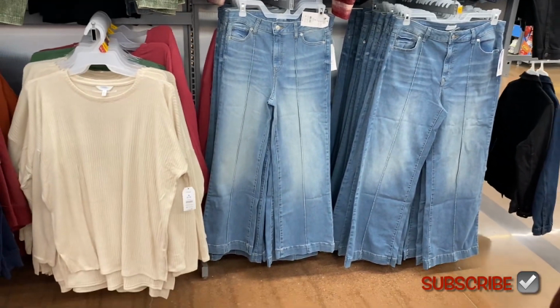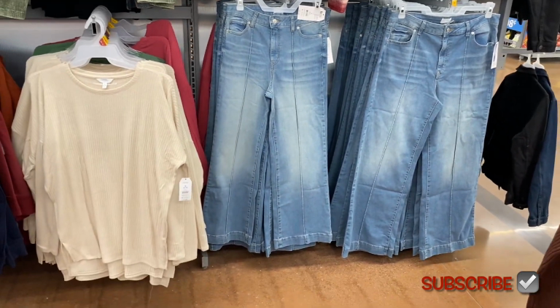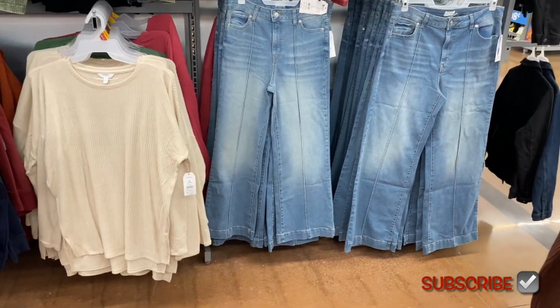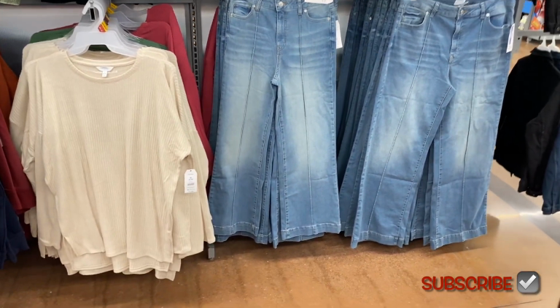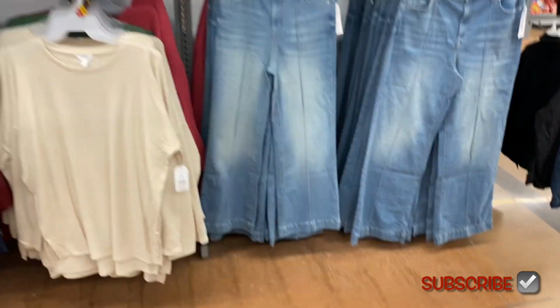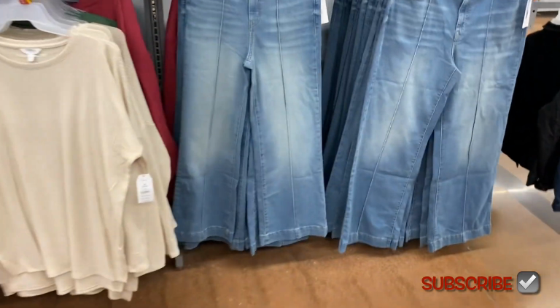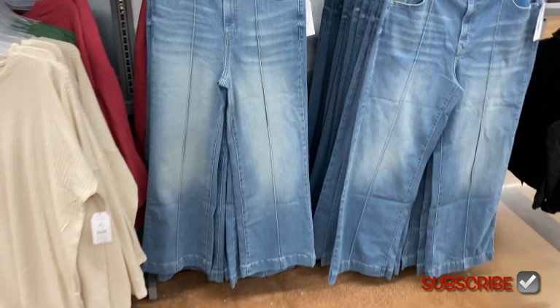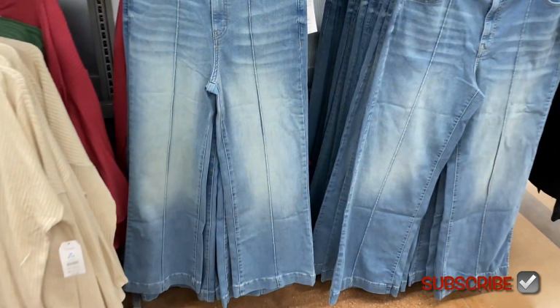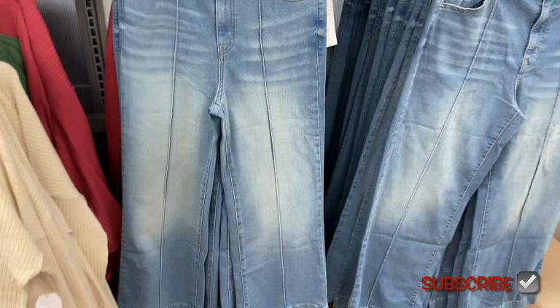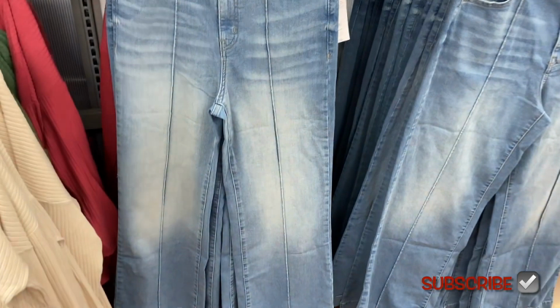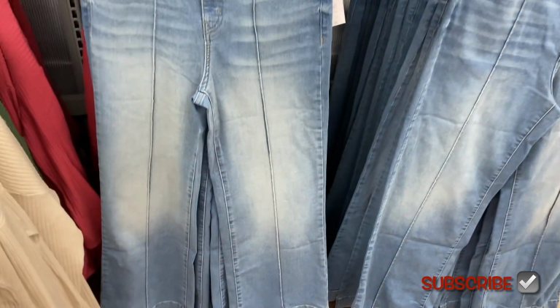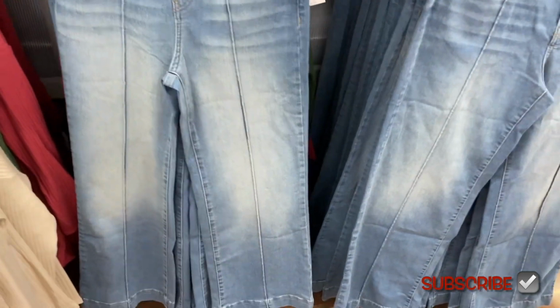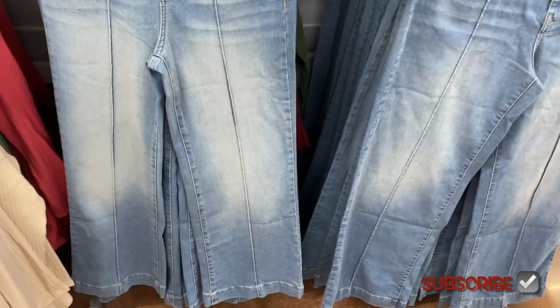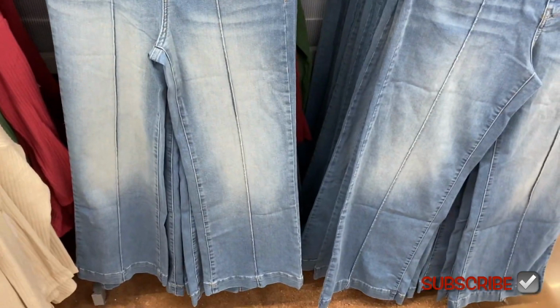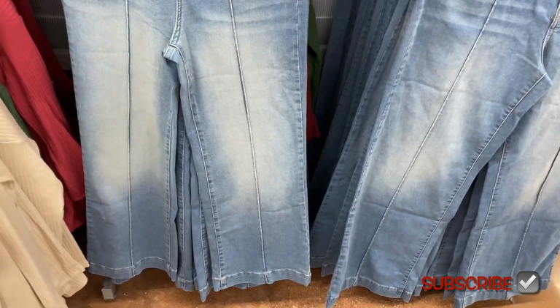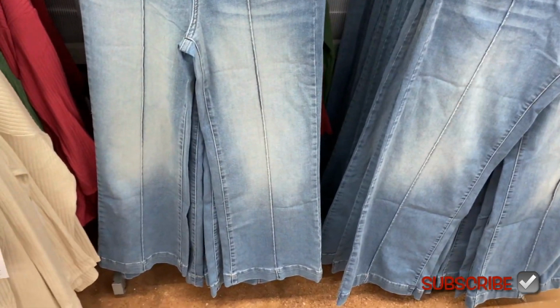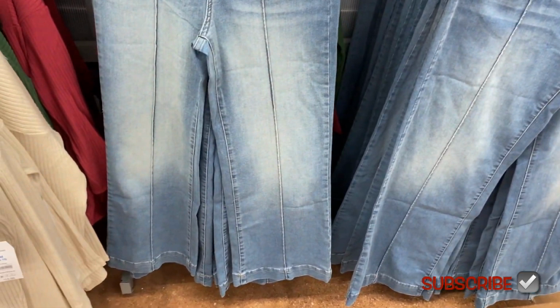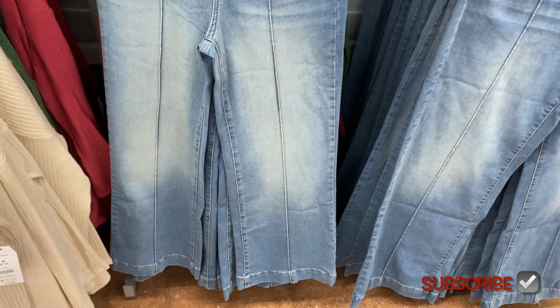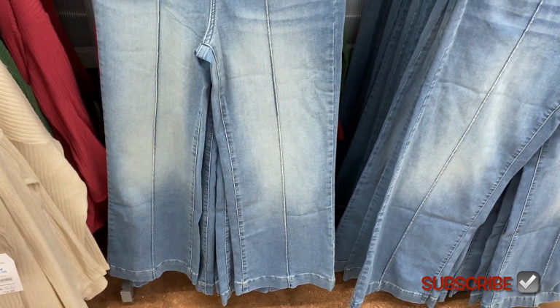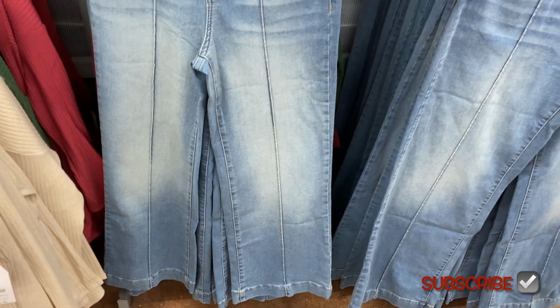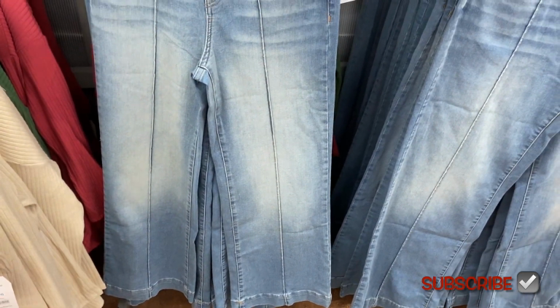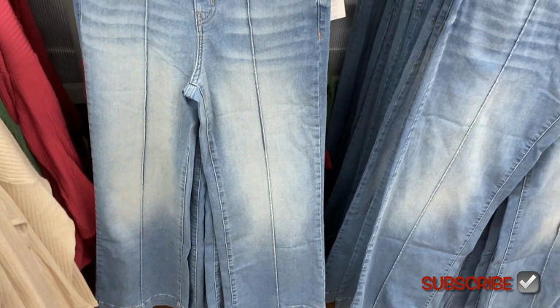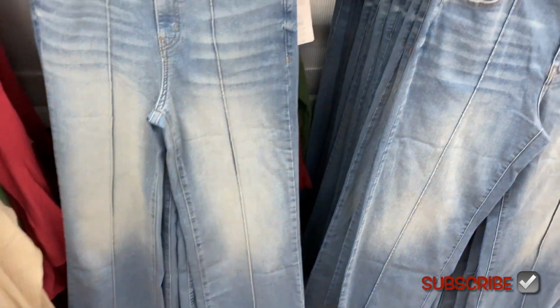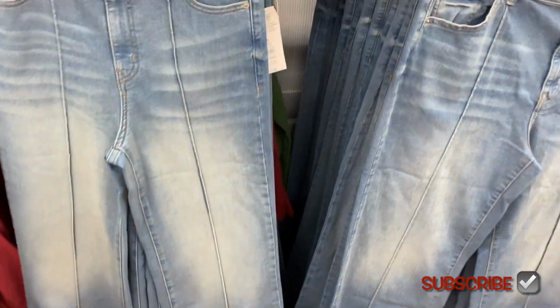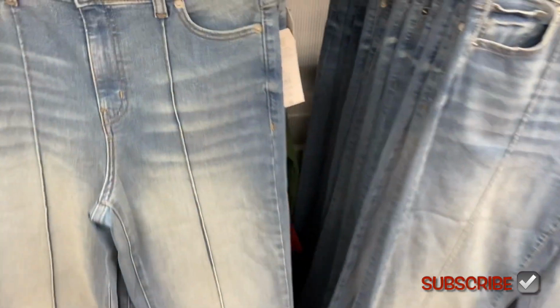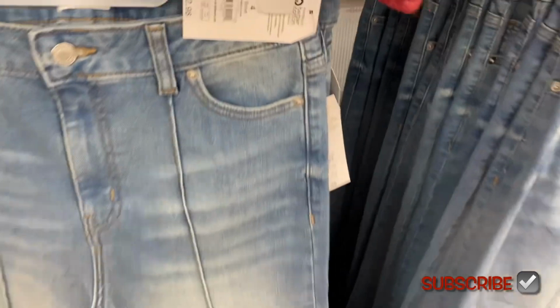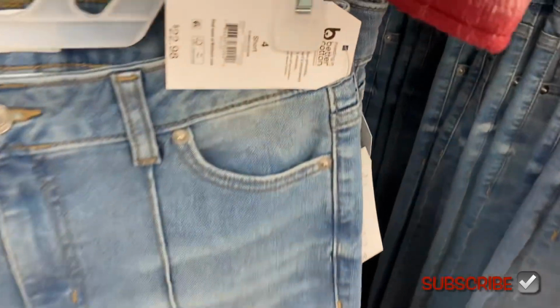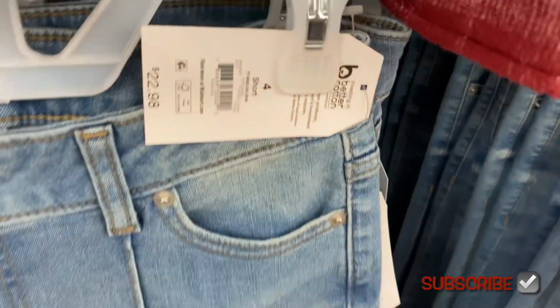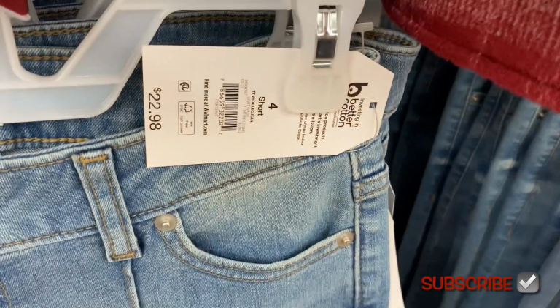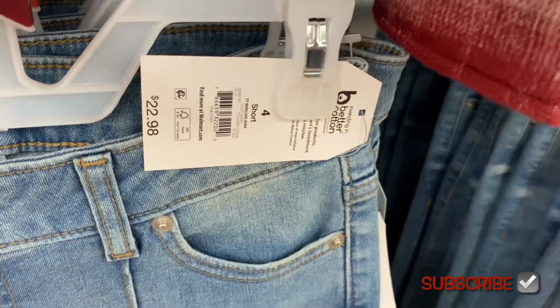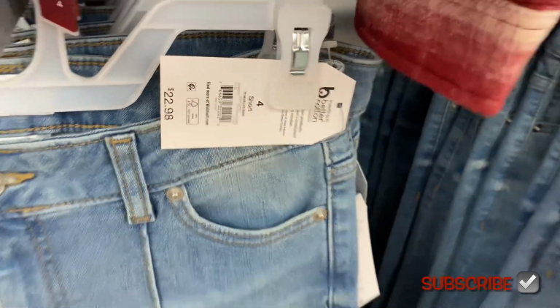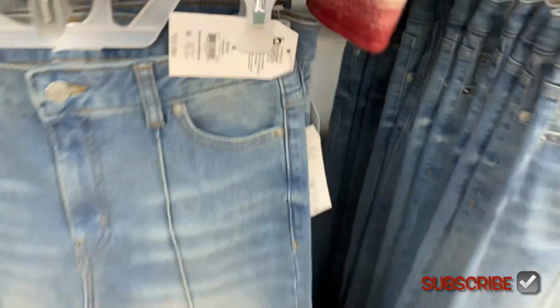Look at these cool jeans — I love them. I like how the seam goes down the center. They look like a style that came back, like it used to be in style a long time ago and now it's back. They're $22.98 by Time and True.